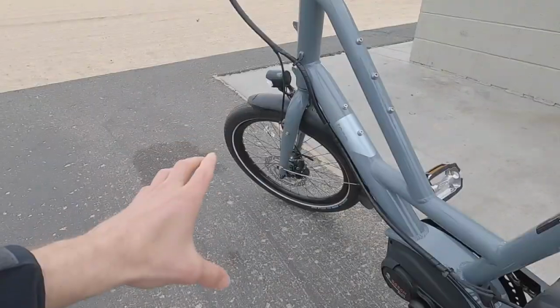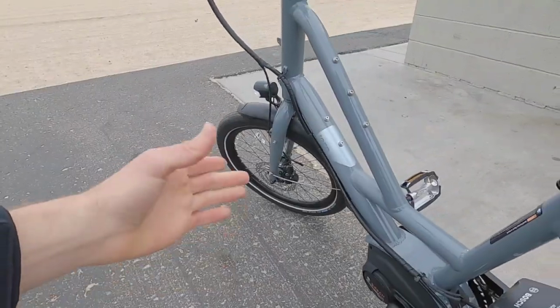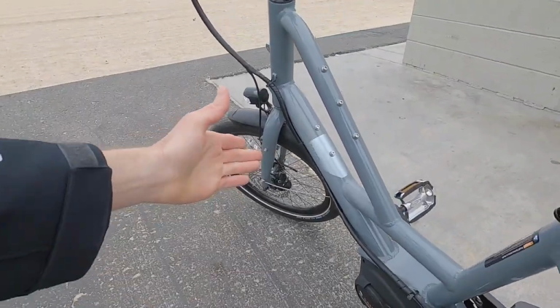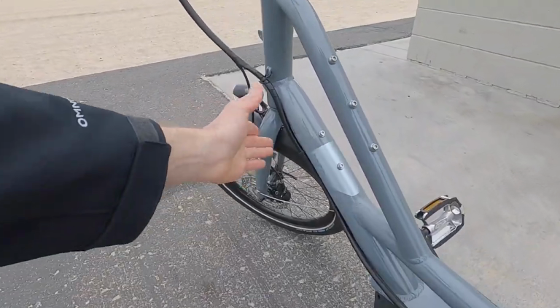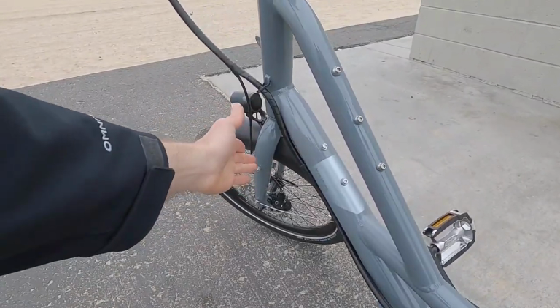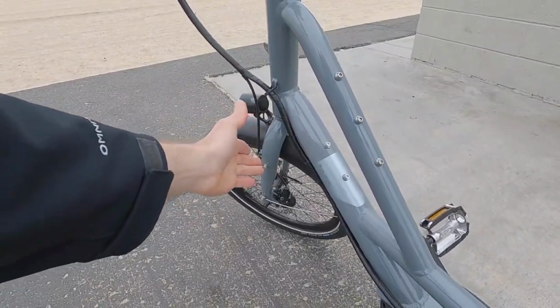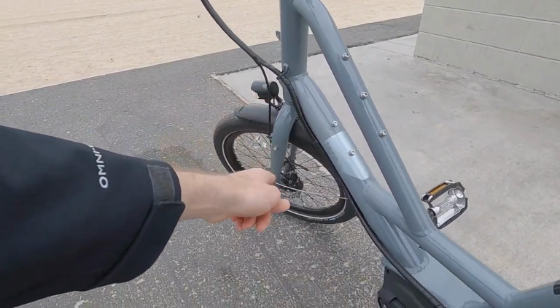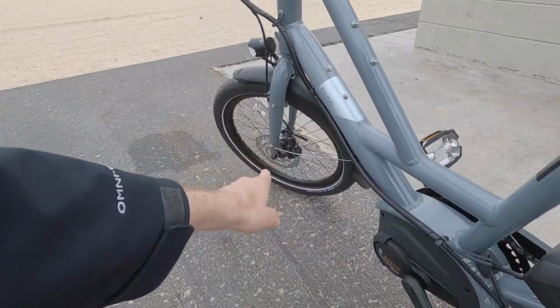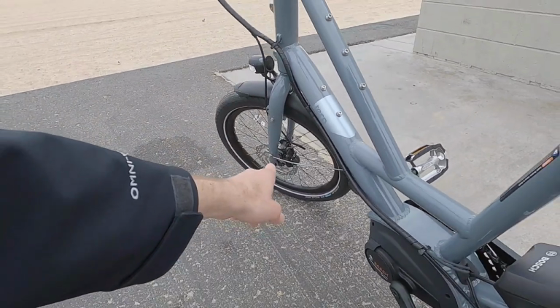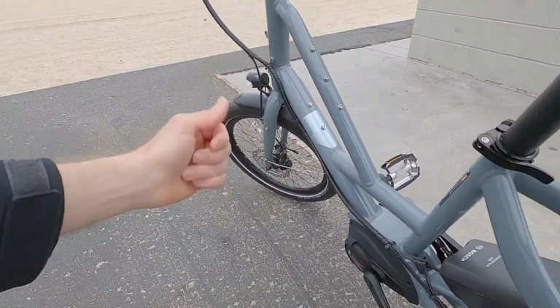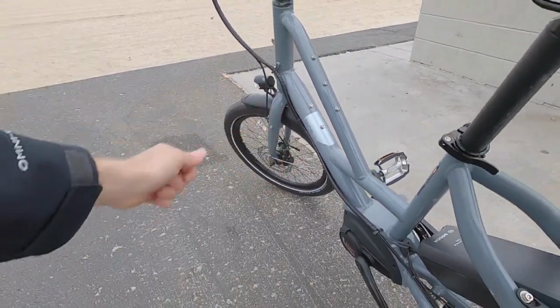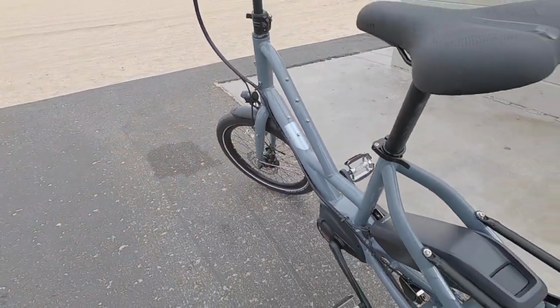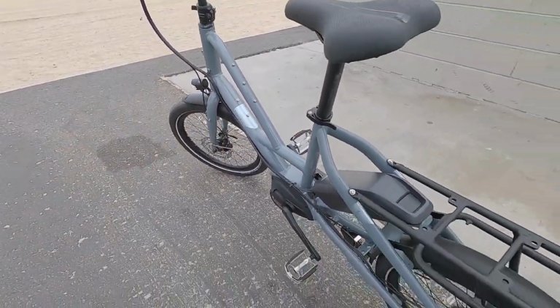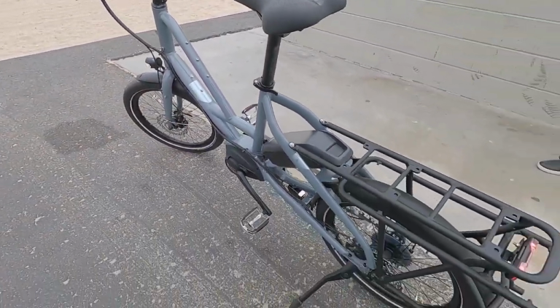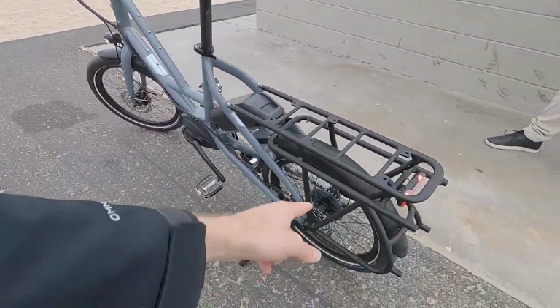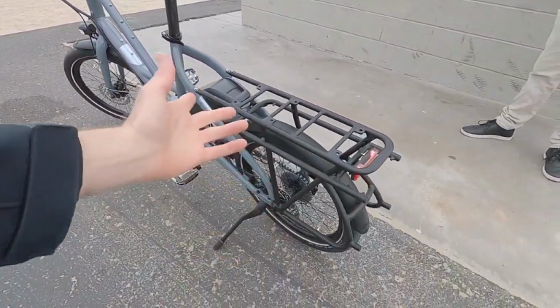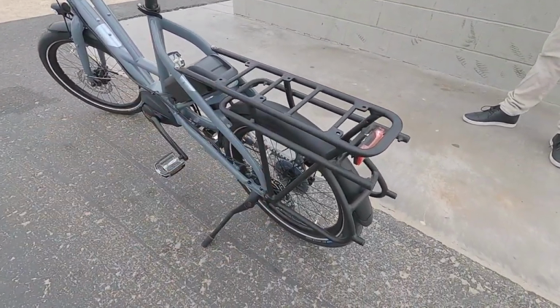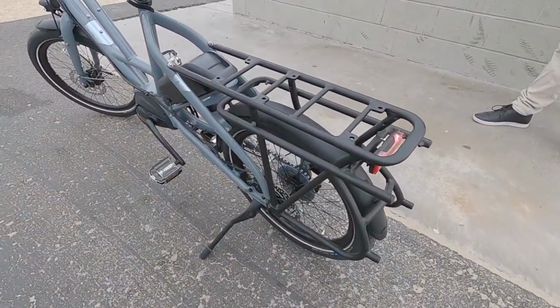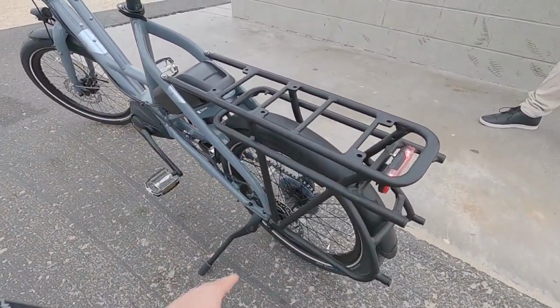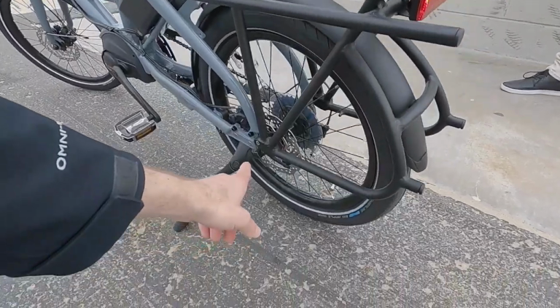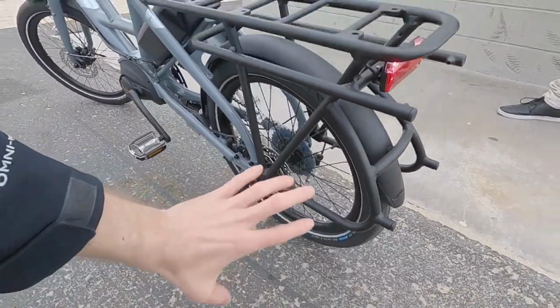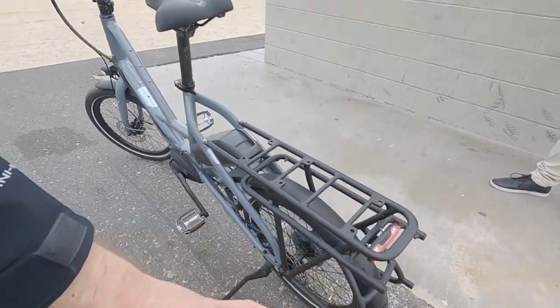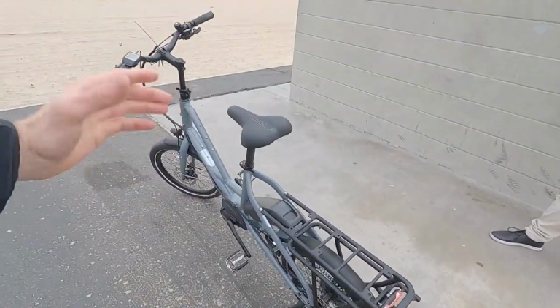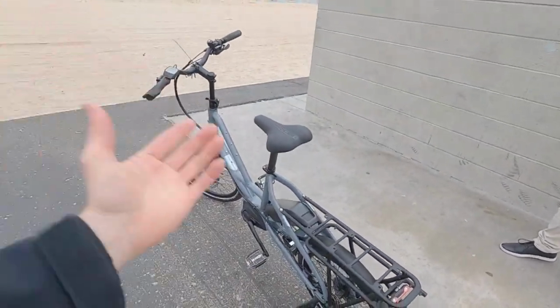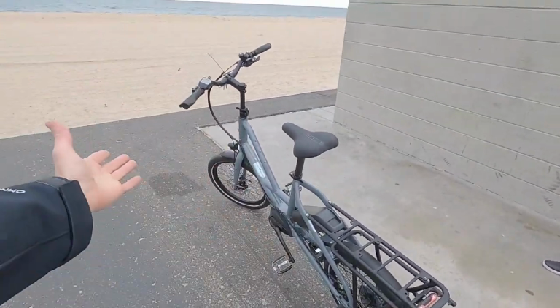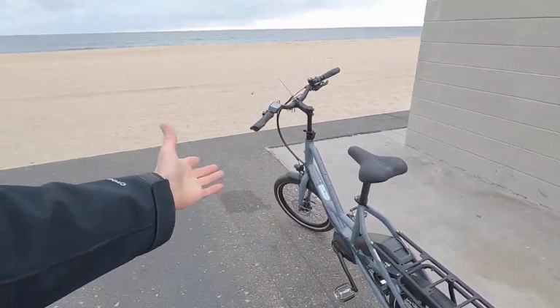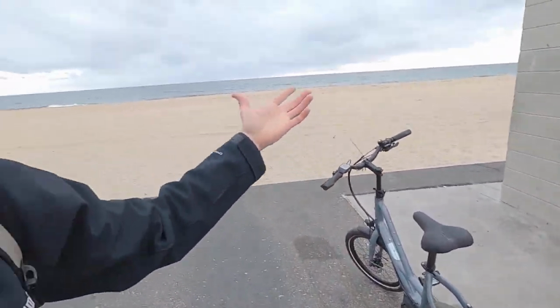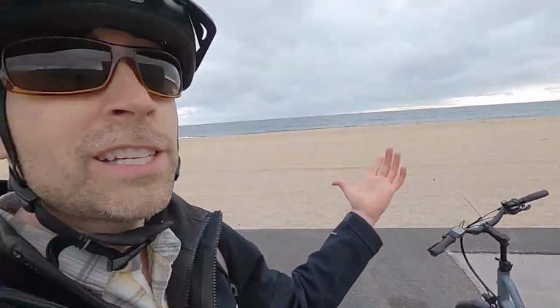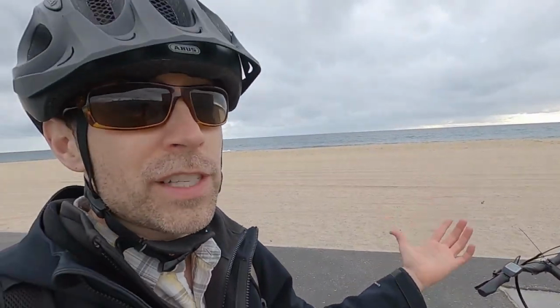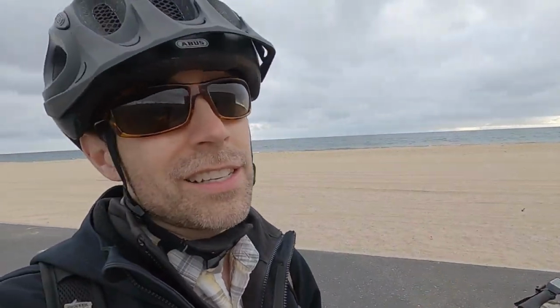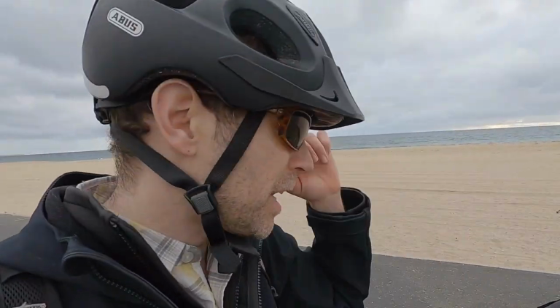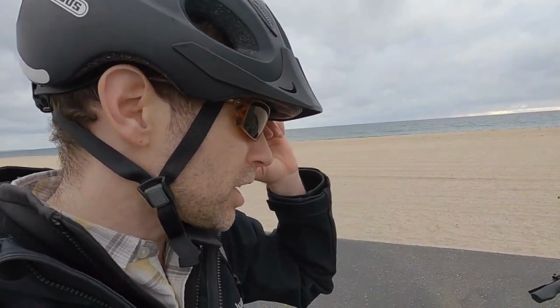Standard hub spacing: 100mm up front with a quick release nine-millimeter axle, and 135mm in the back with a quick release as well. Puncture-resistant tires, but if you do need to service them, it's a little bit easier.